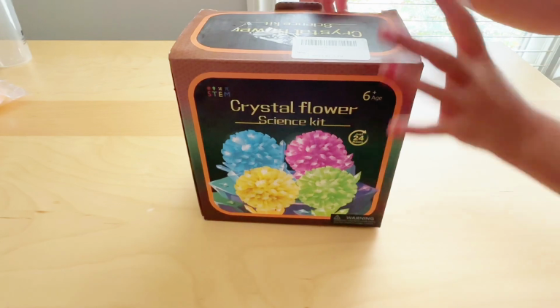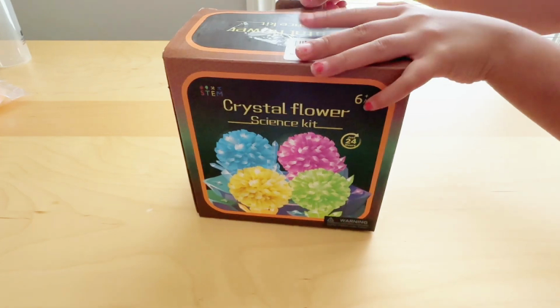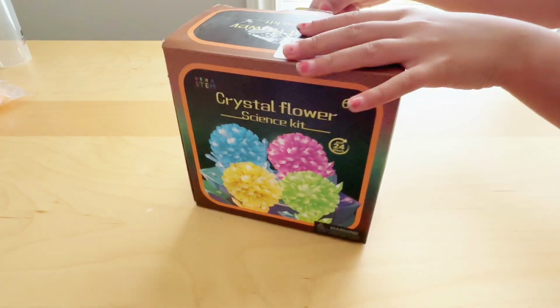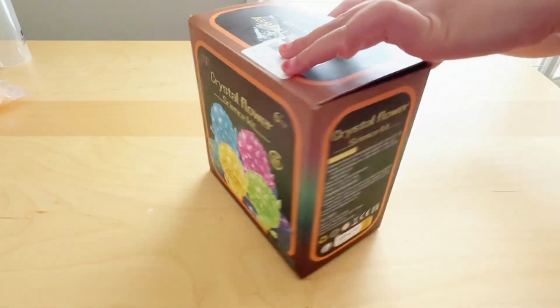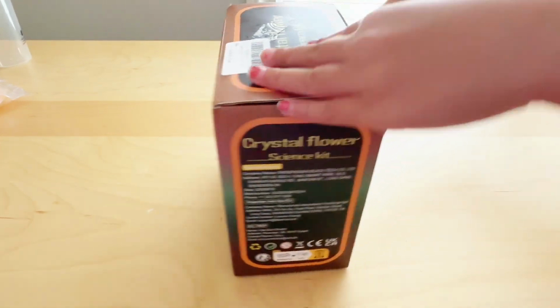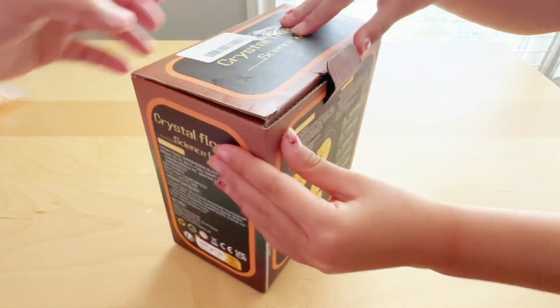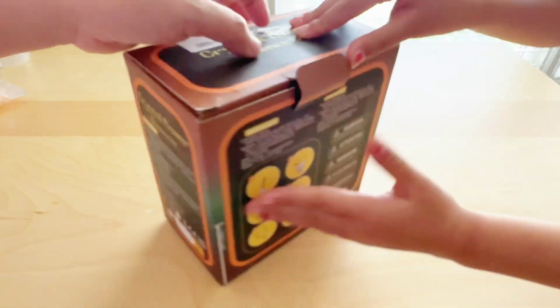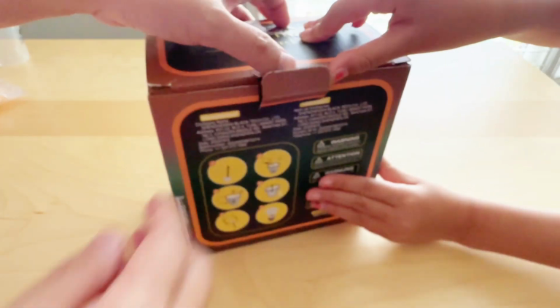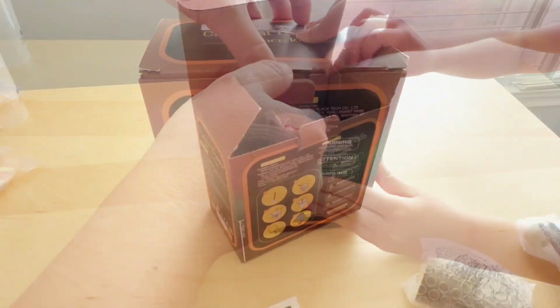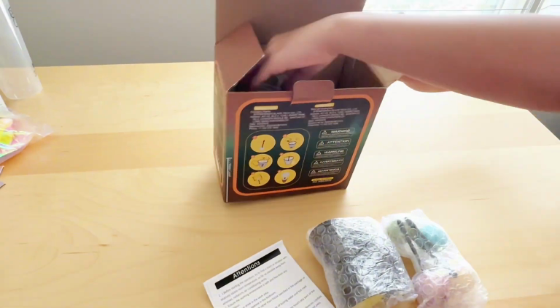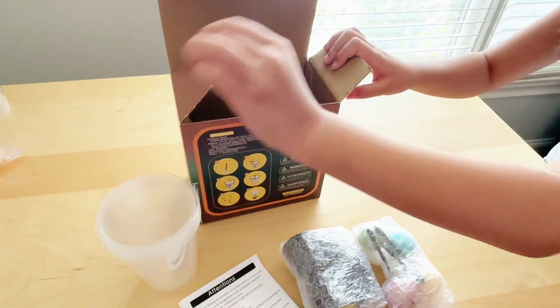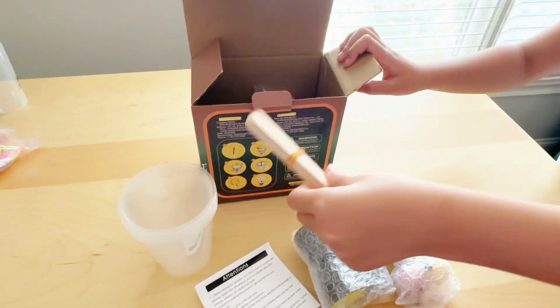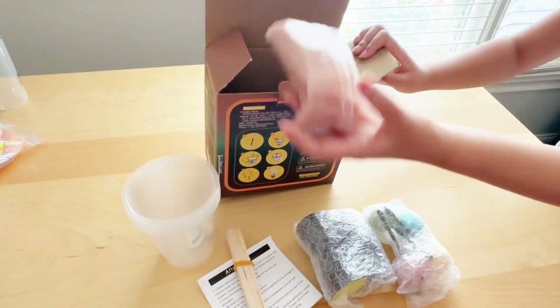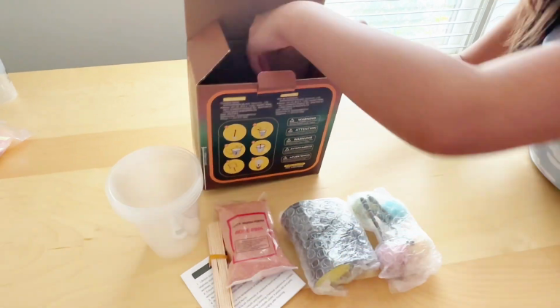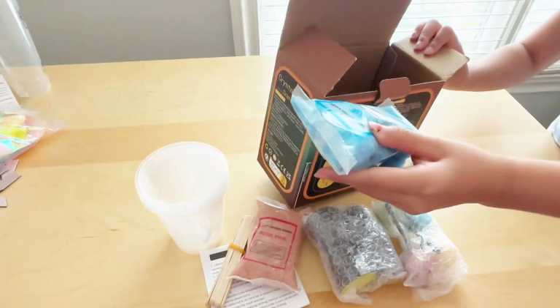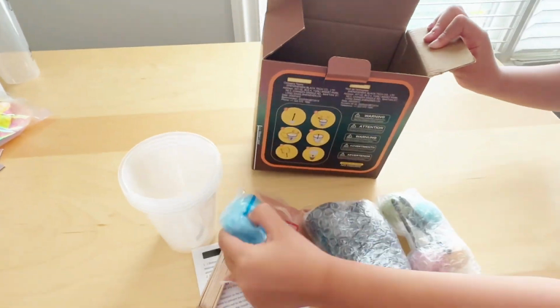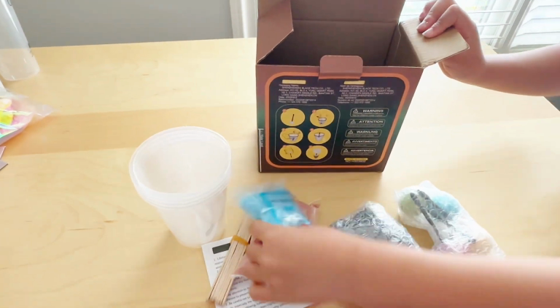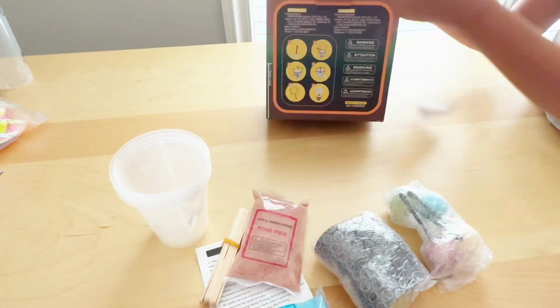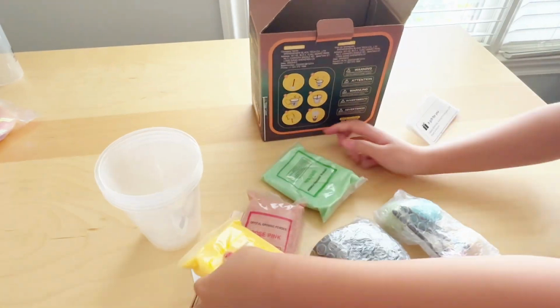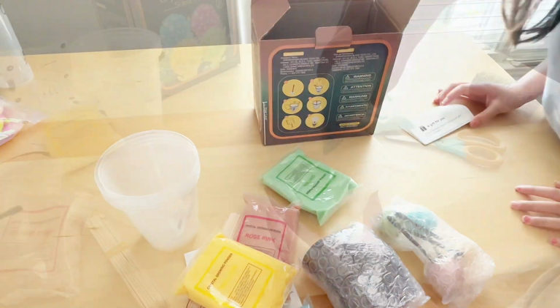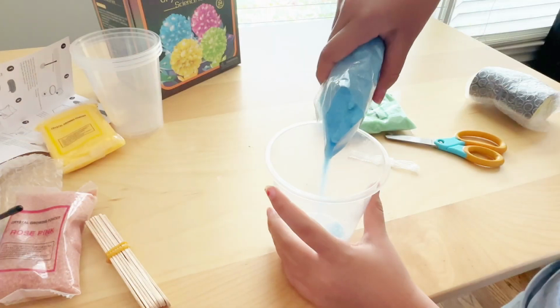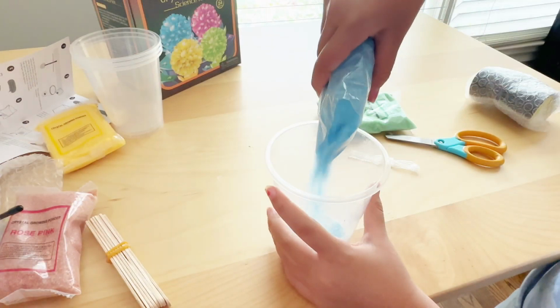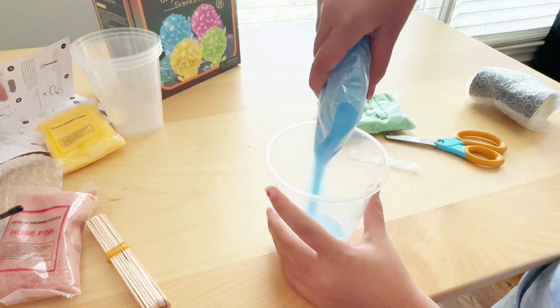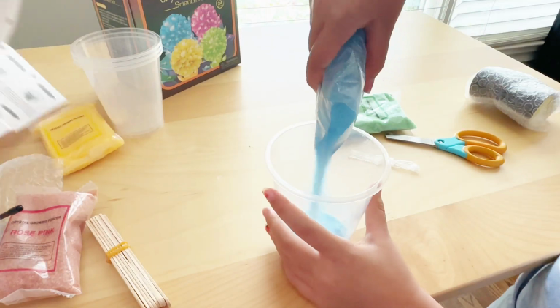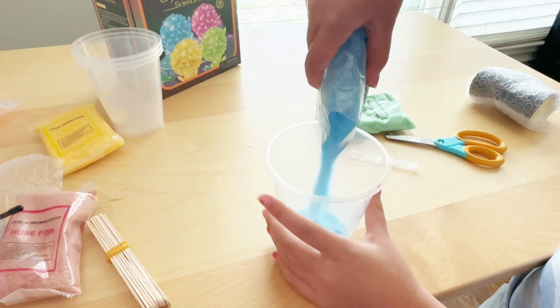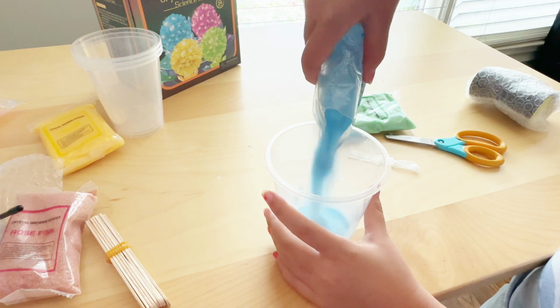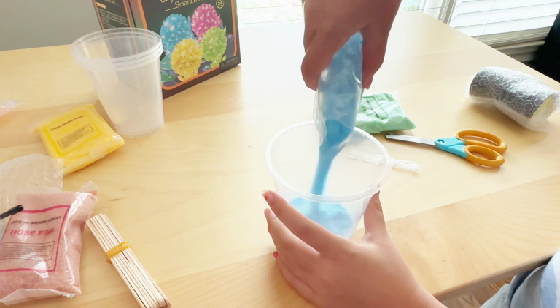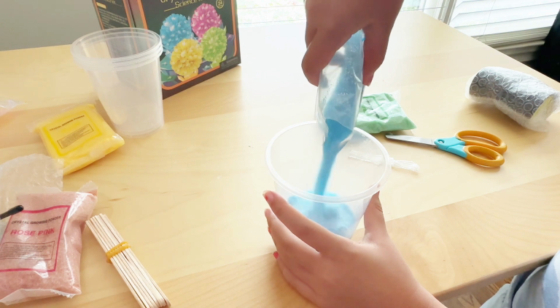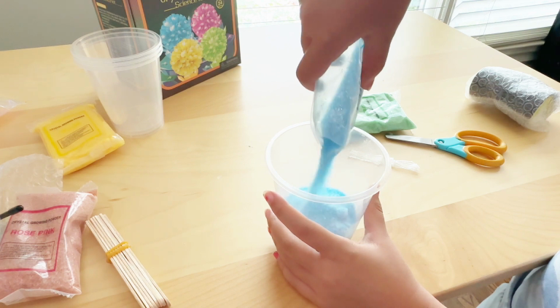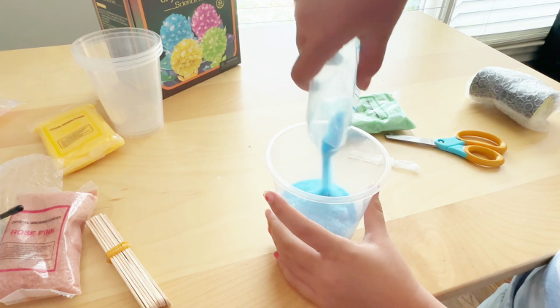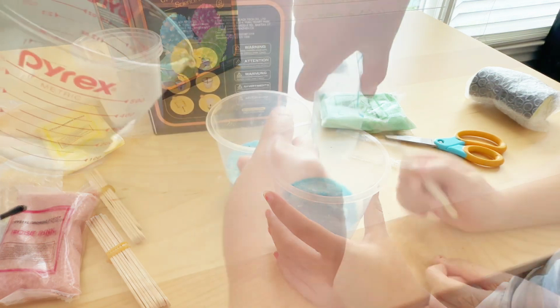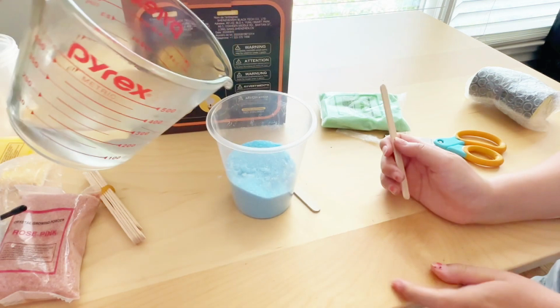Here we got the Crystal Flower Science Kit — it's great for kids six years of age or older. It comes with everything you need to grow three crystal flowers. The instructions are pretty straightforward: you mix the crystal powder and then put the seed rocks into the solution.